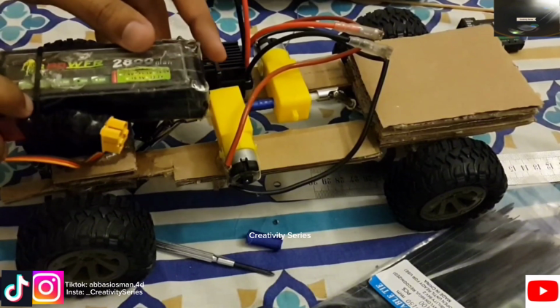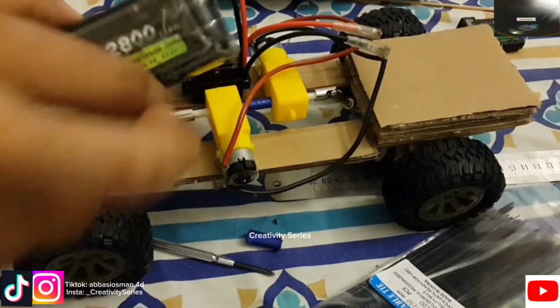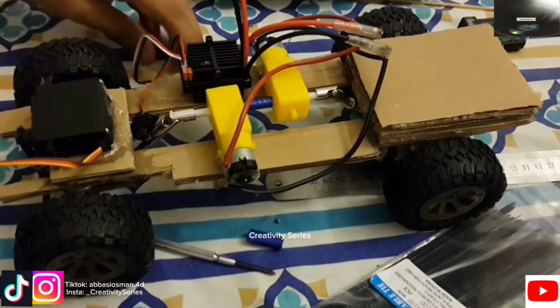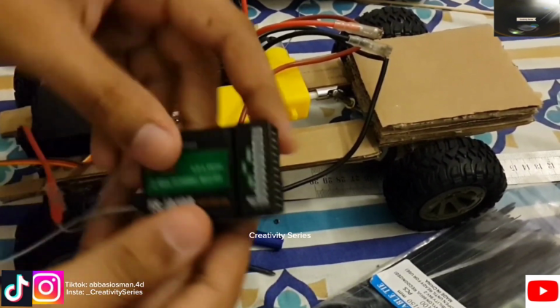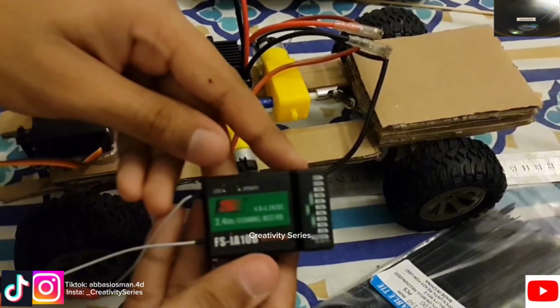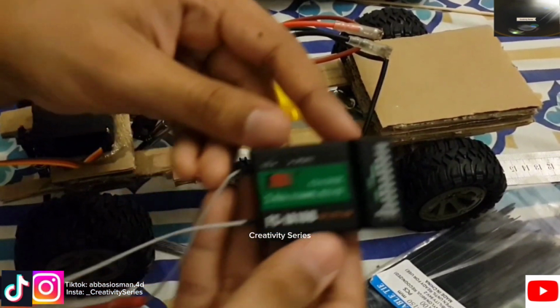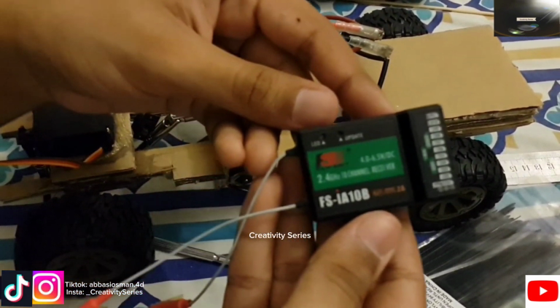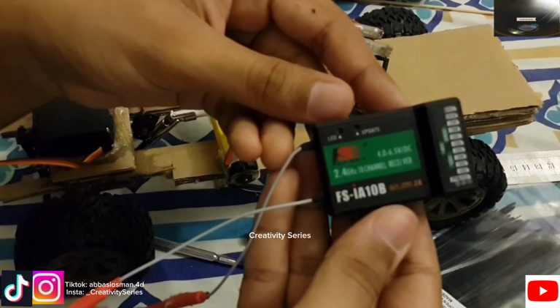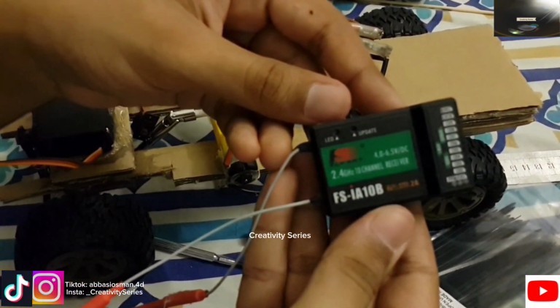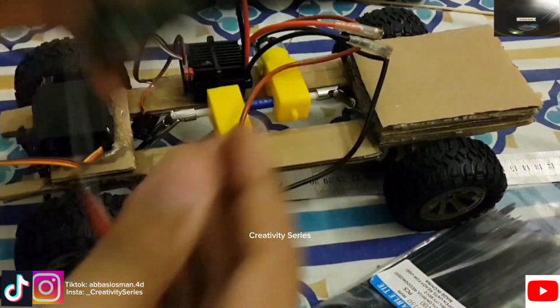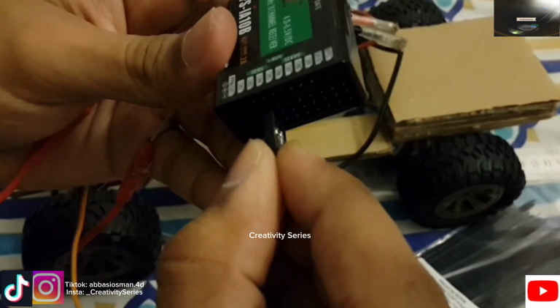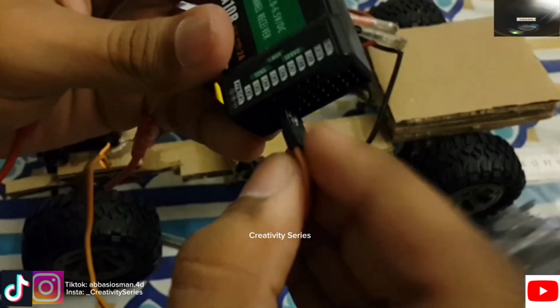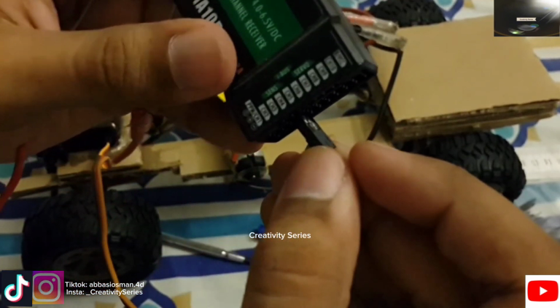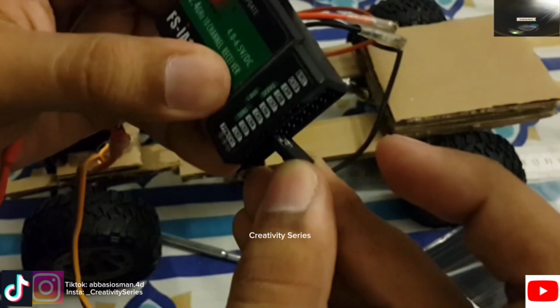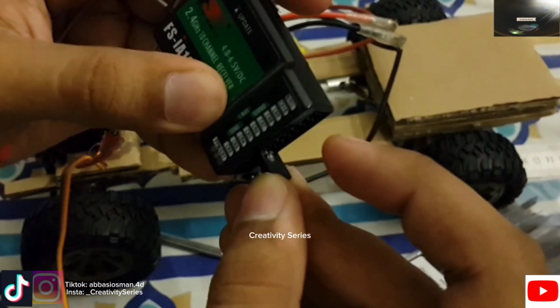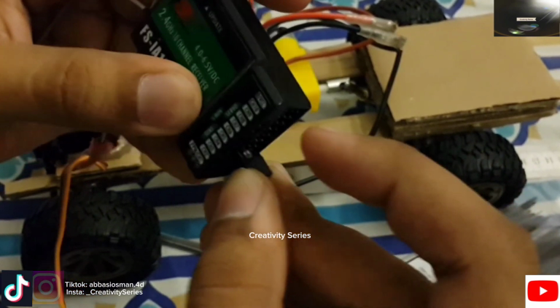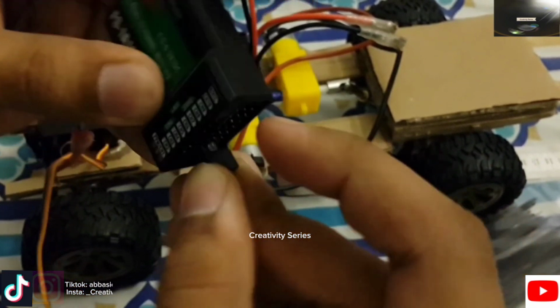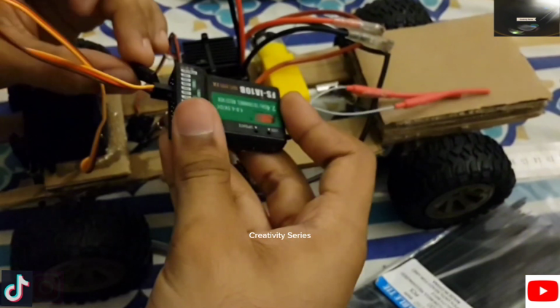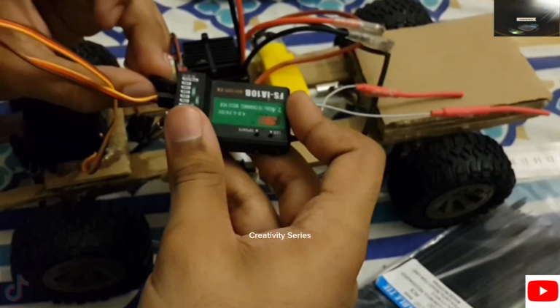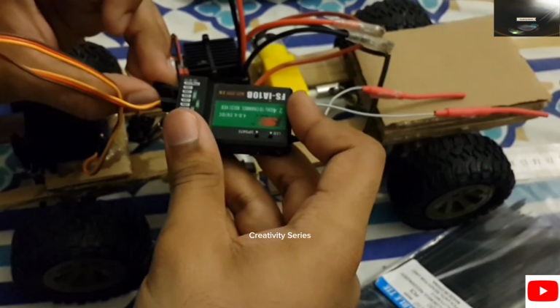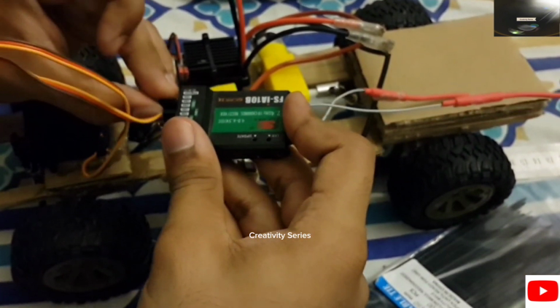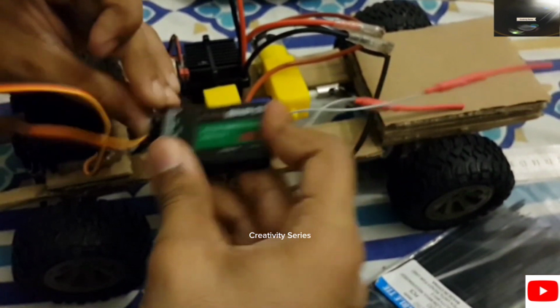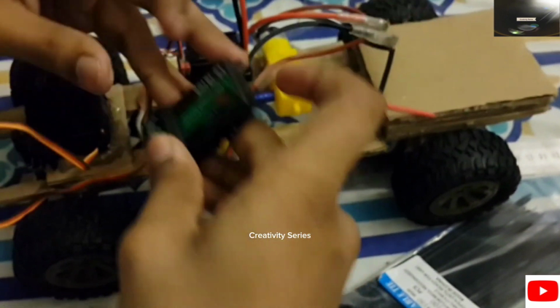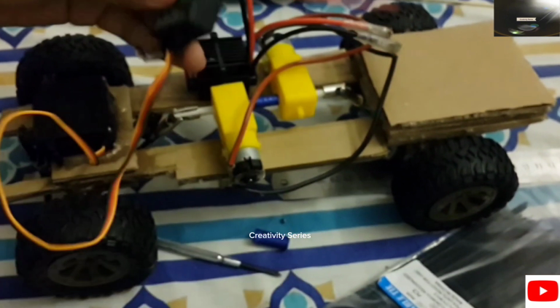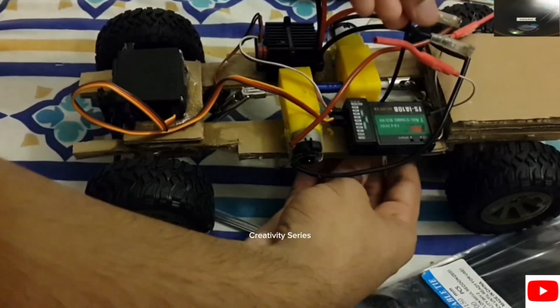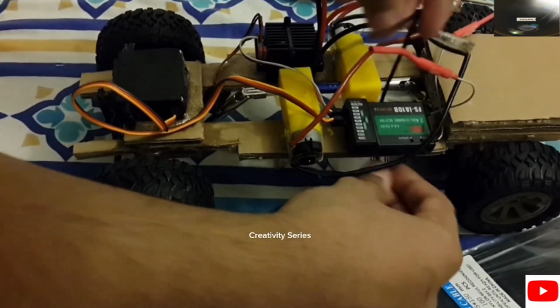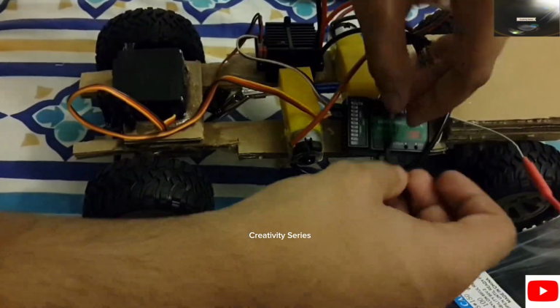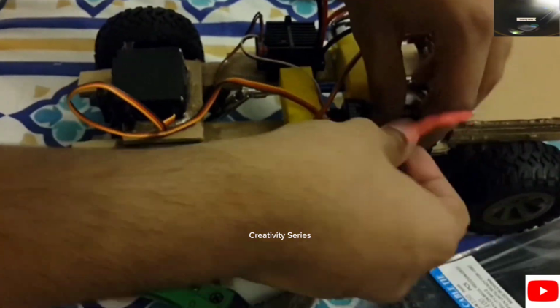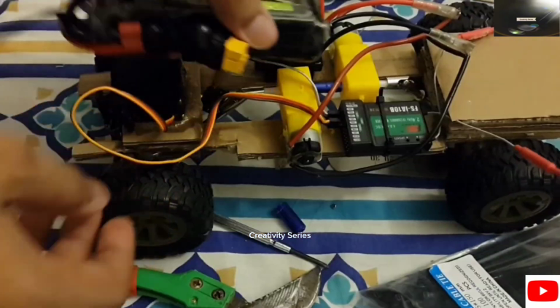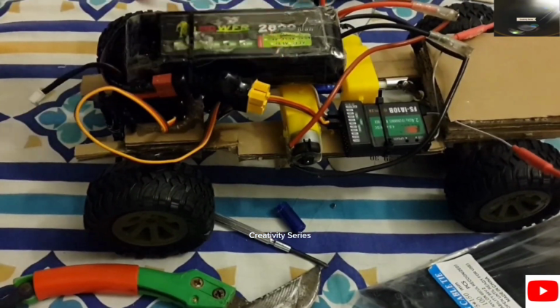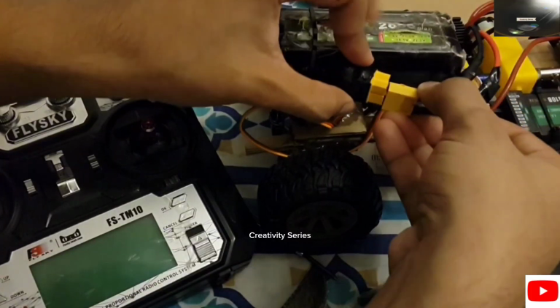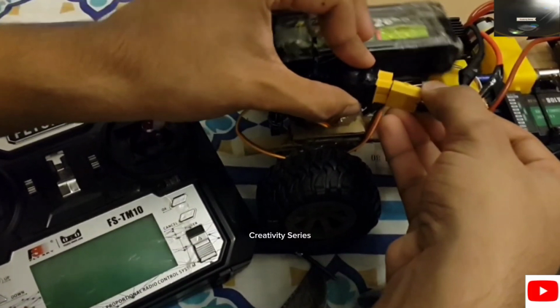For power I'll be using a 3S 2800mAh 35C LiPo battery and a FlySky TM10 transmitter with IA10B receiver — review also on our channel. I attached the ESC wire to channel 2 and the servo wire to channel 4. I used cable ties to attach it, but it's your choice — you can glue it as well. Let's test it first.